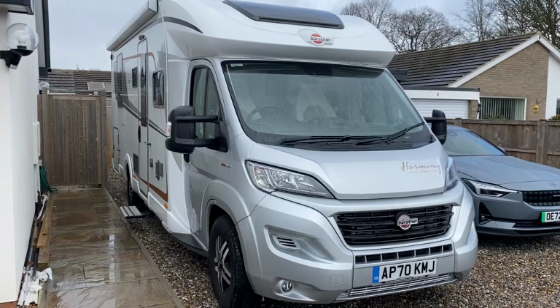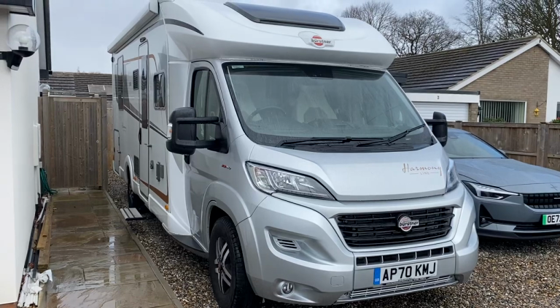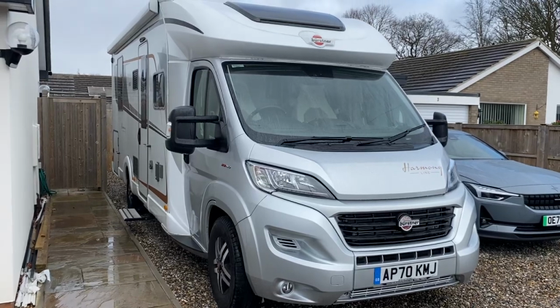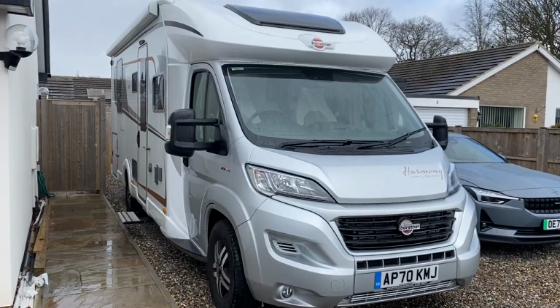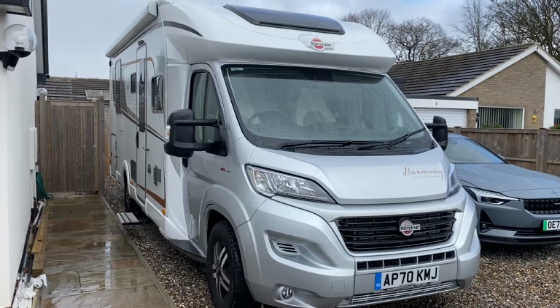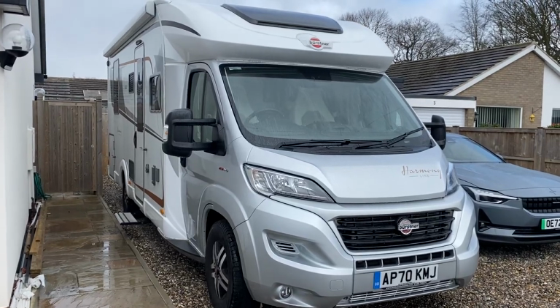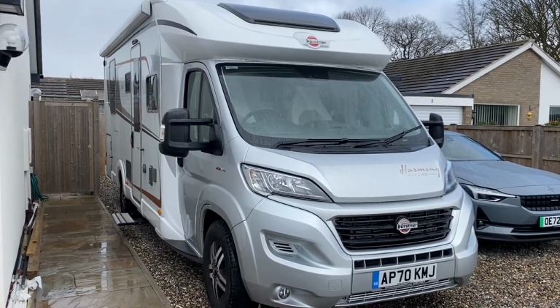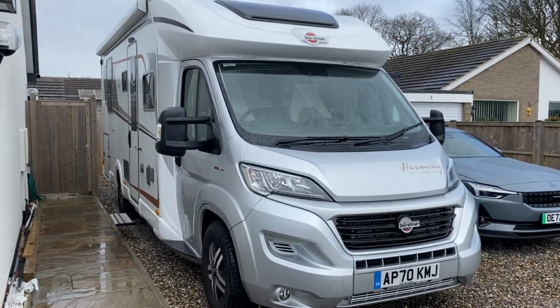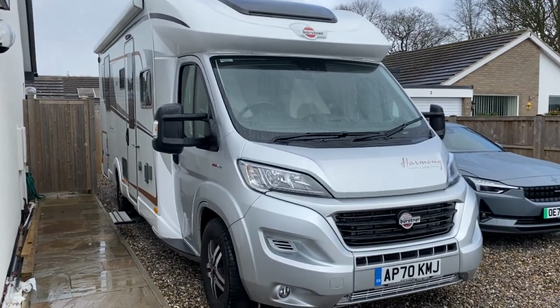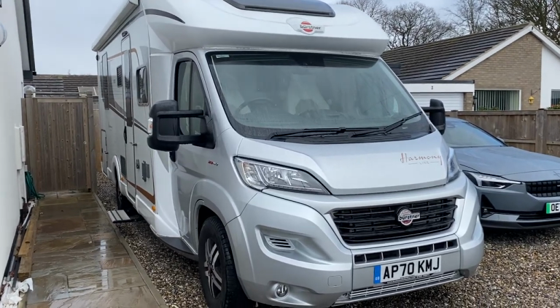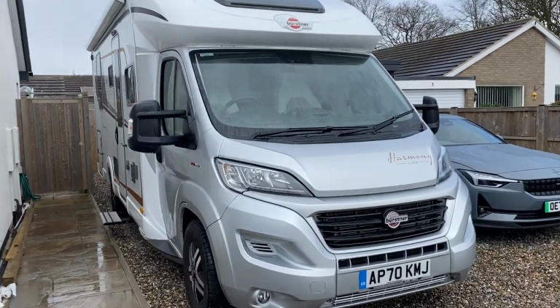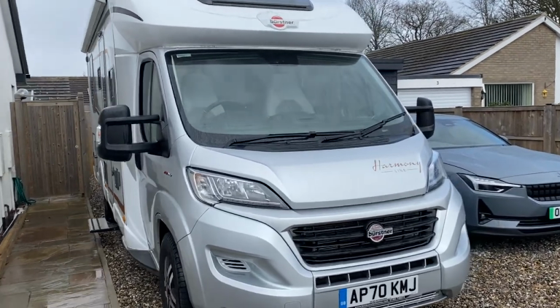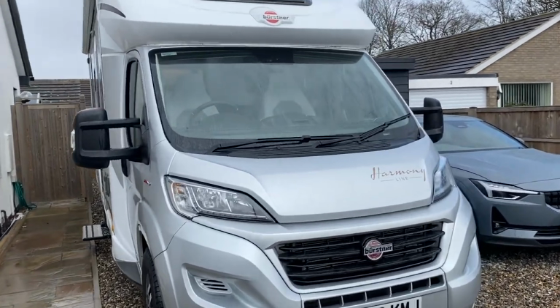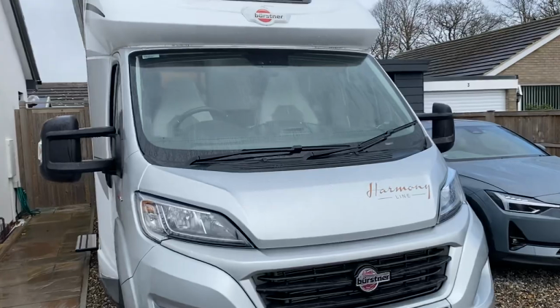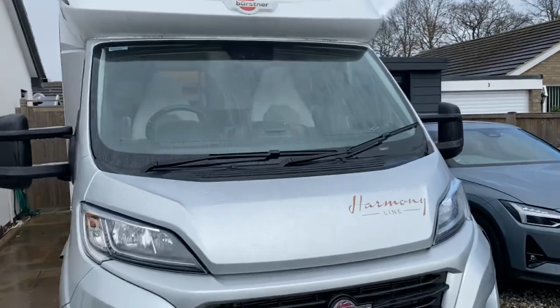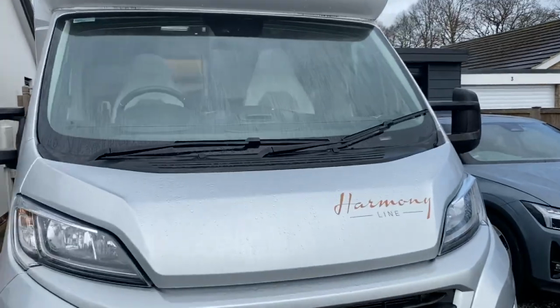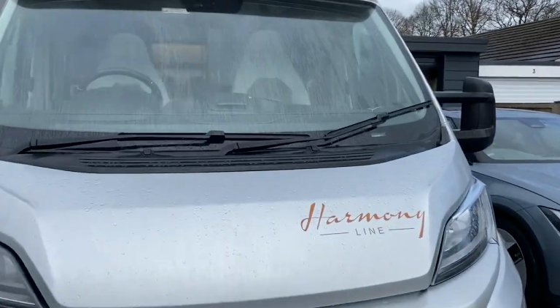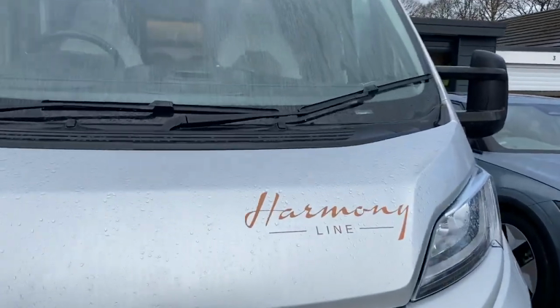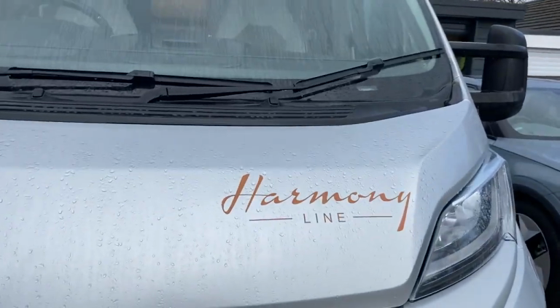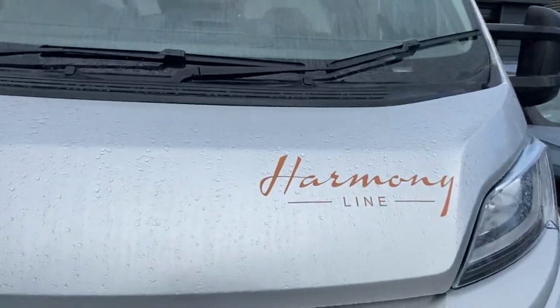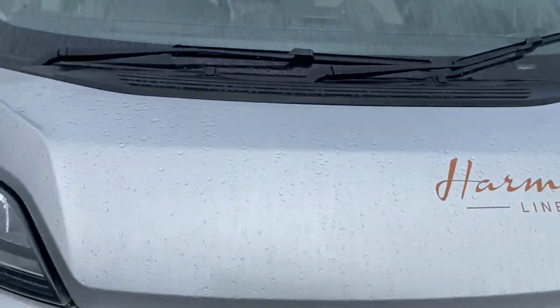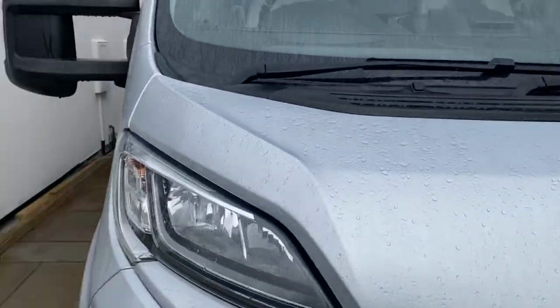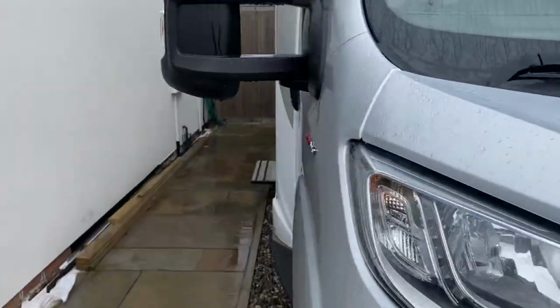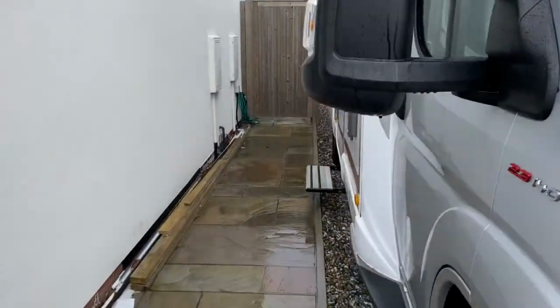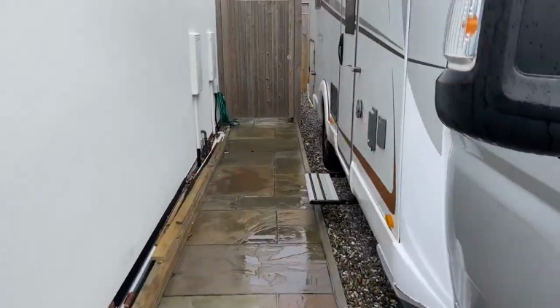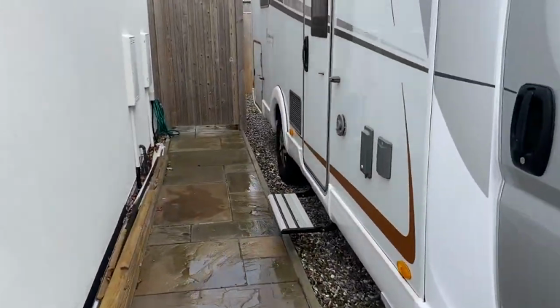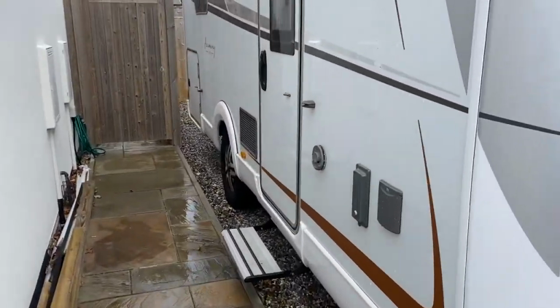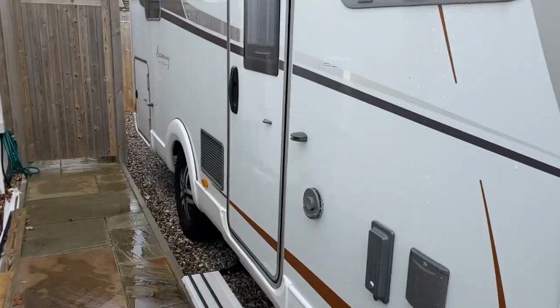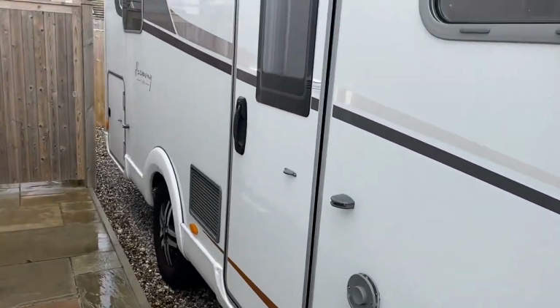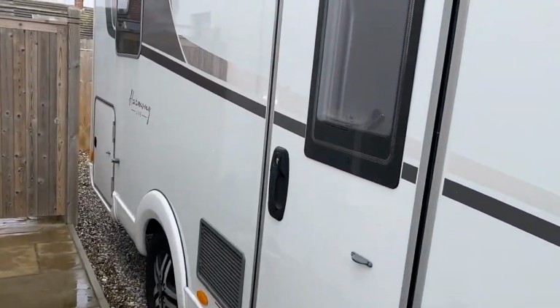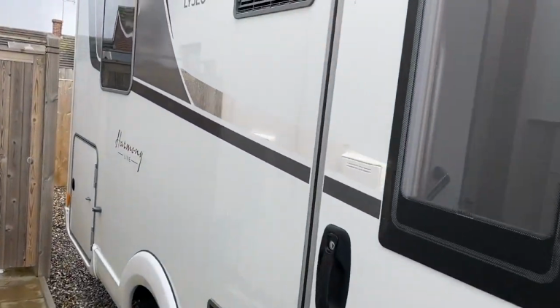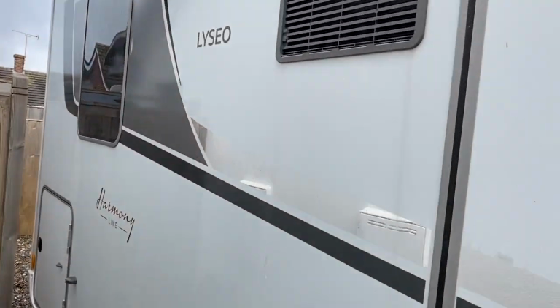Good morning everyone. Got another one on today on Saturday. This is a Bursner Harmony Line Lyceo — I hope my pronunciation is correct.